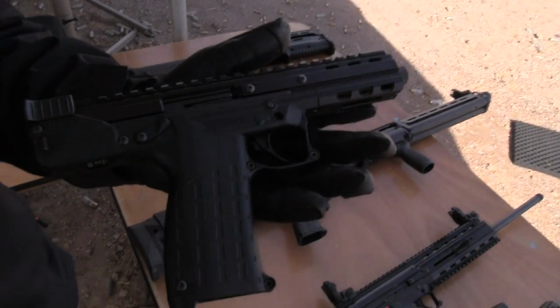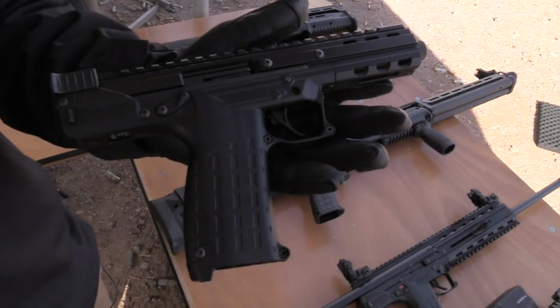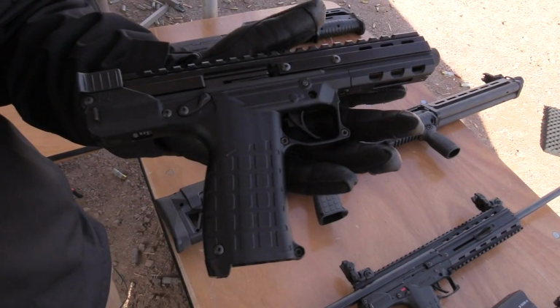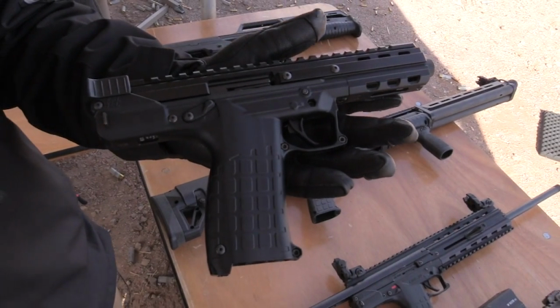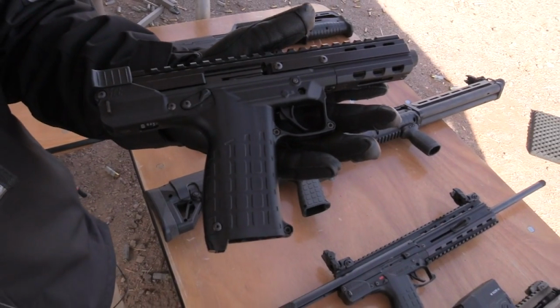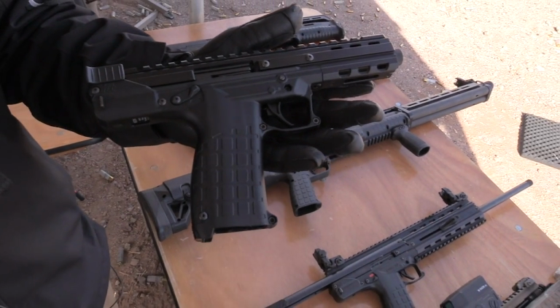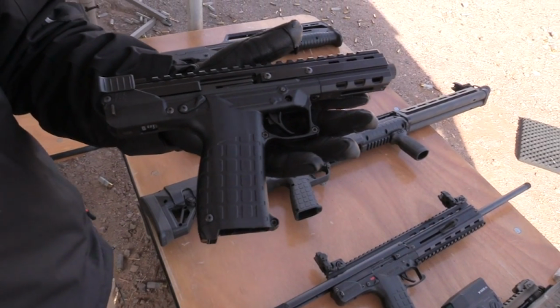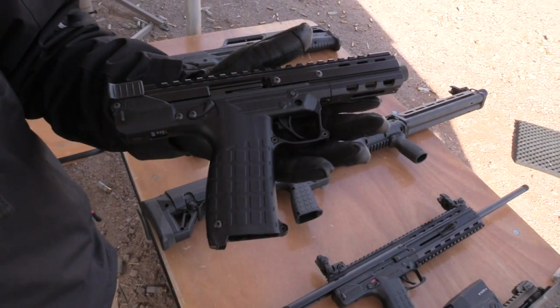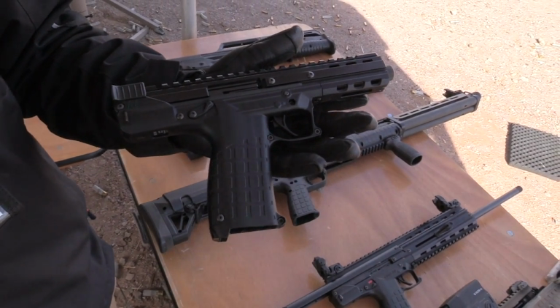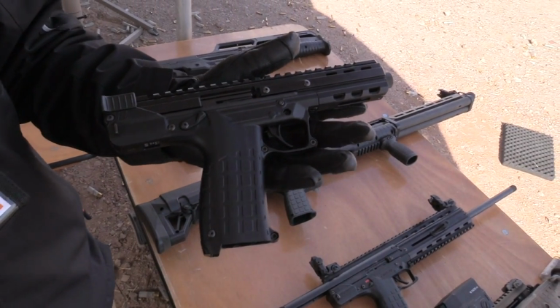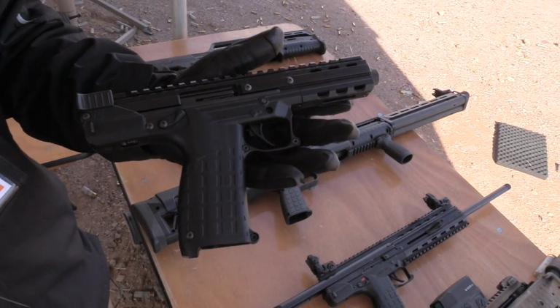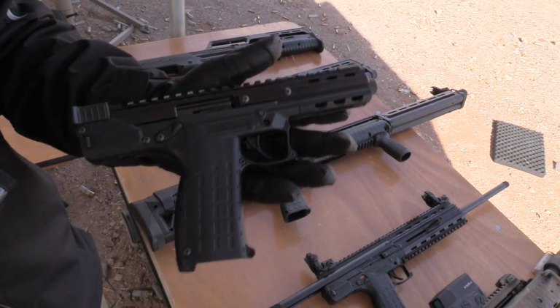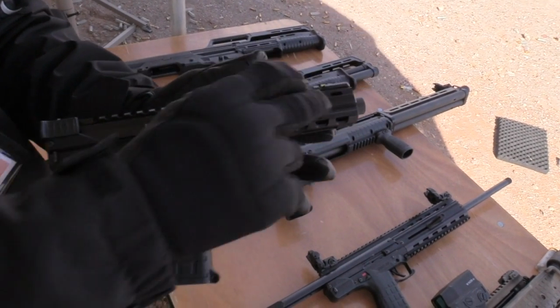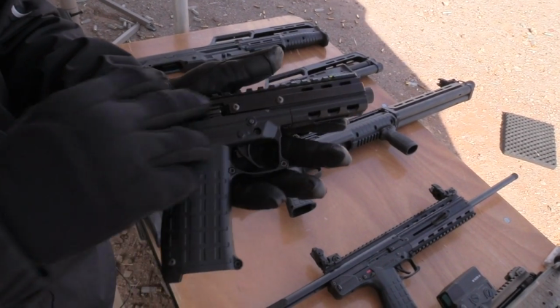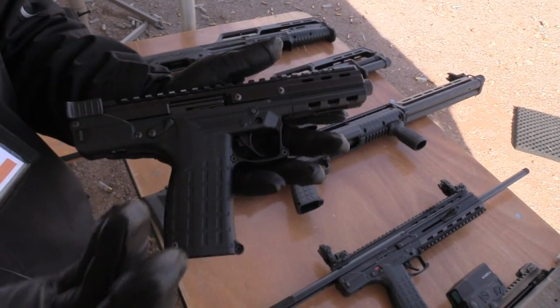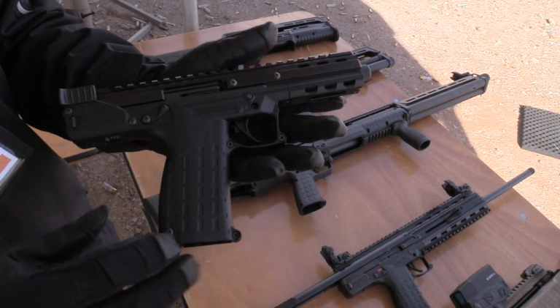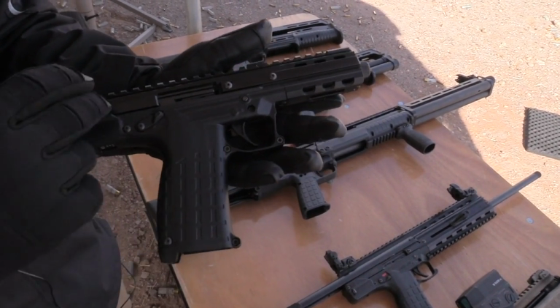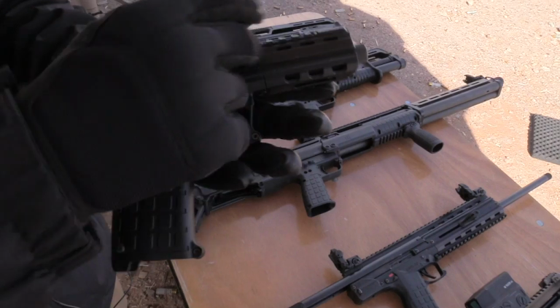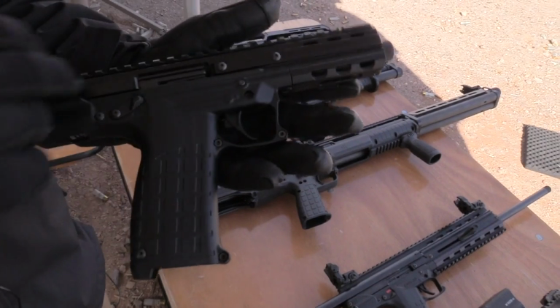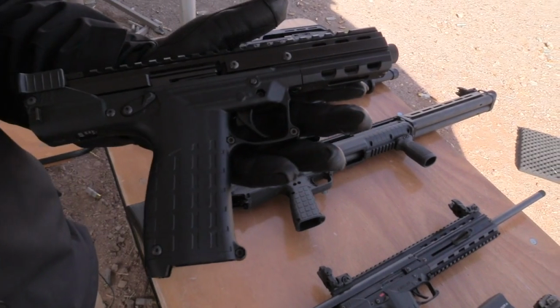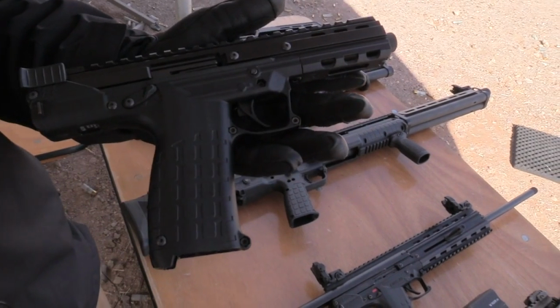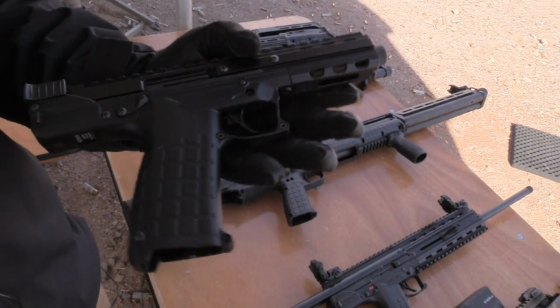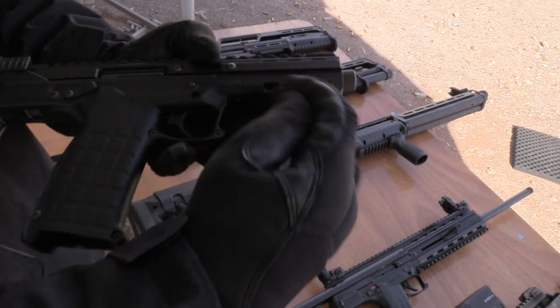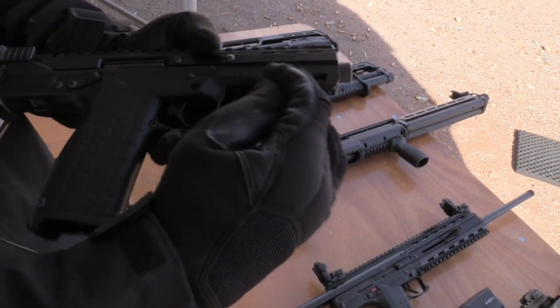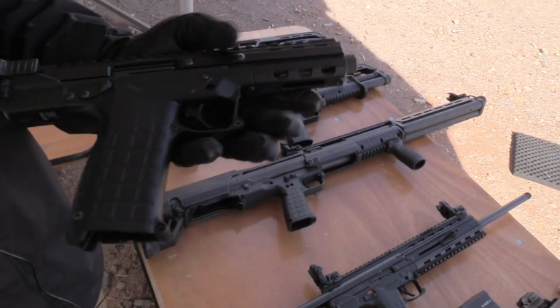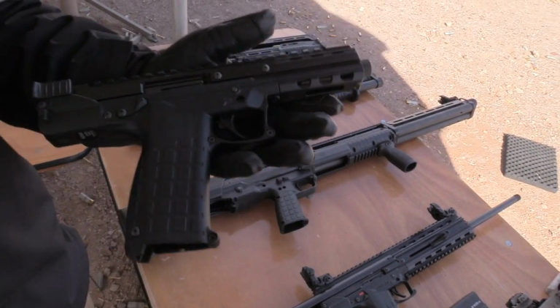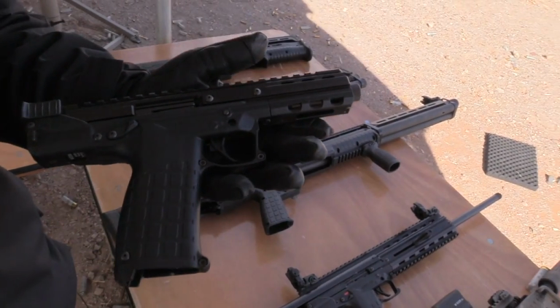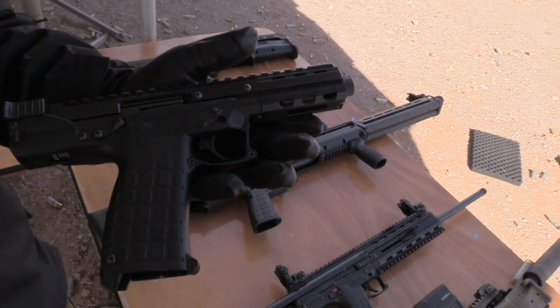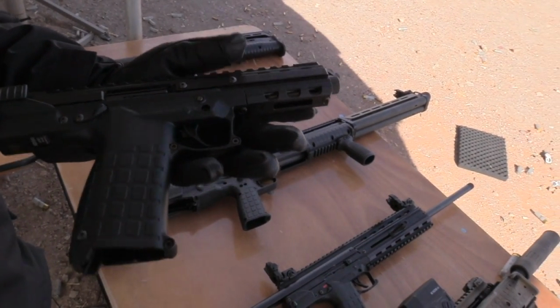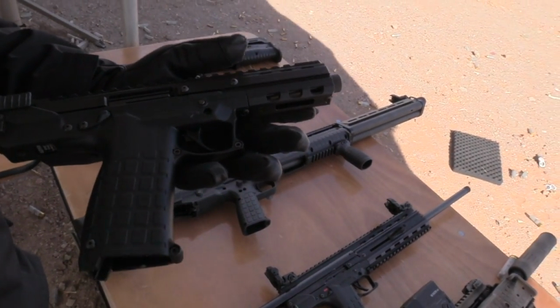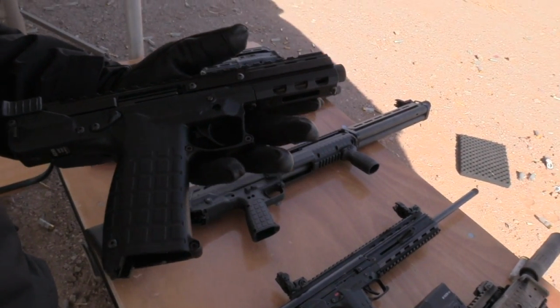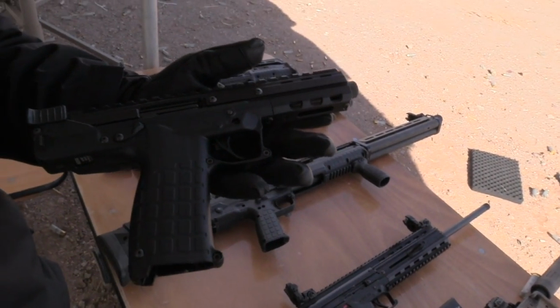MSRP on this is $475. That's pretty reasonable — not too bad. It is. This is all aluminum on top, and the M-lock part on the bottom as well — though you can't really tell on camera.